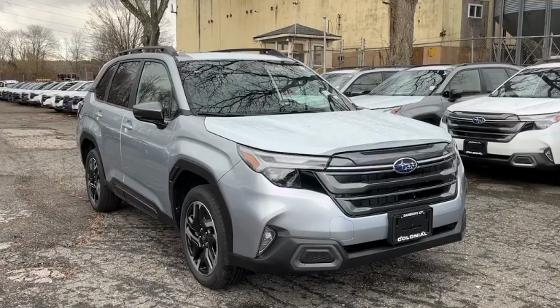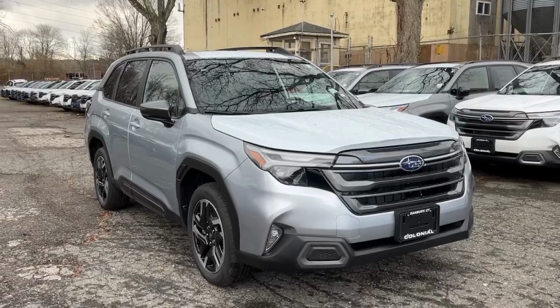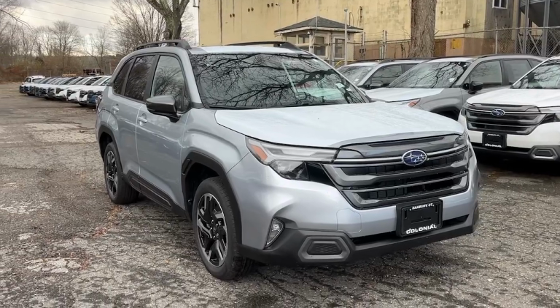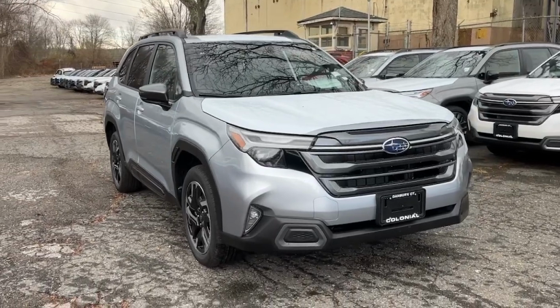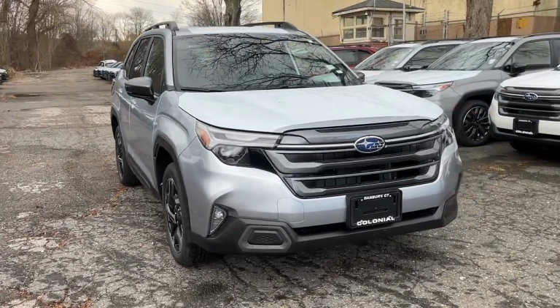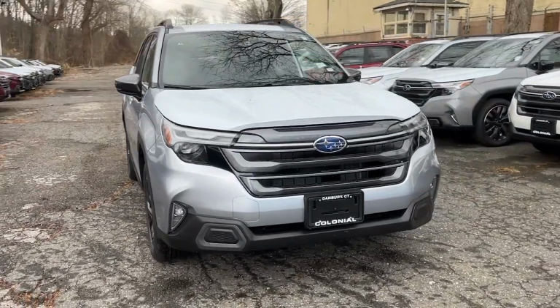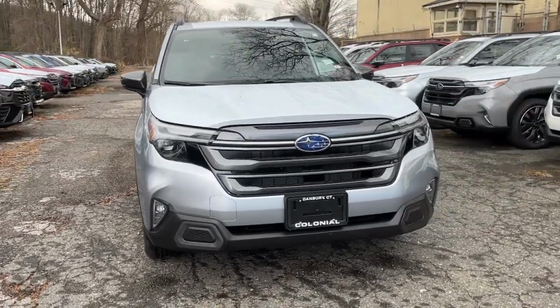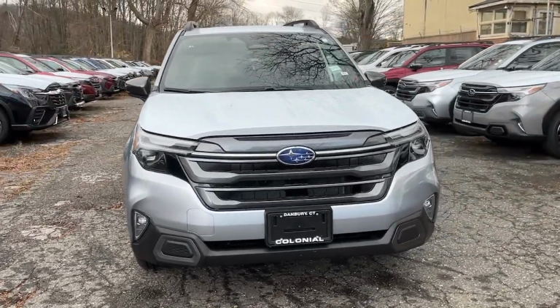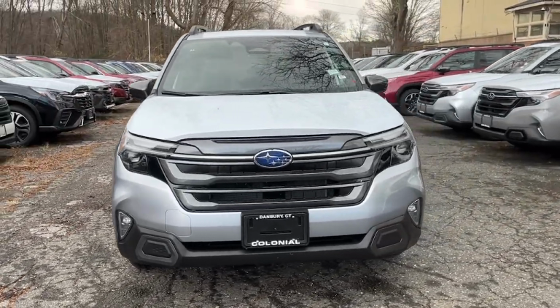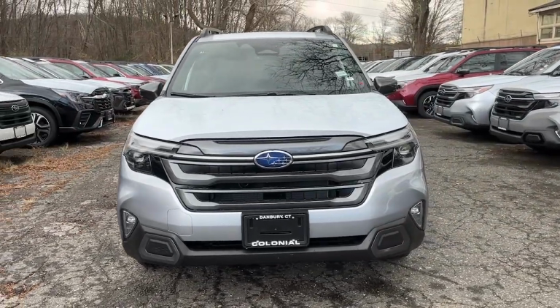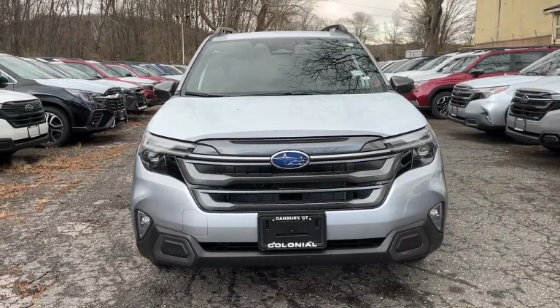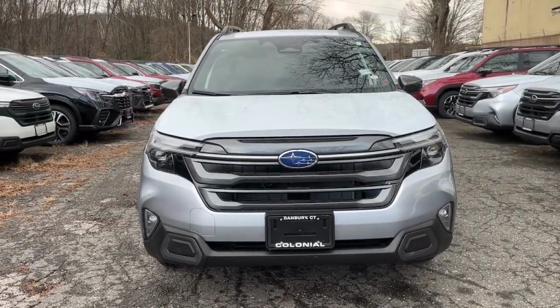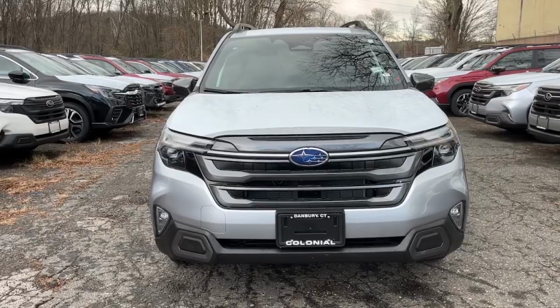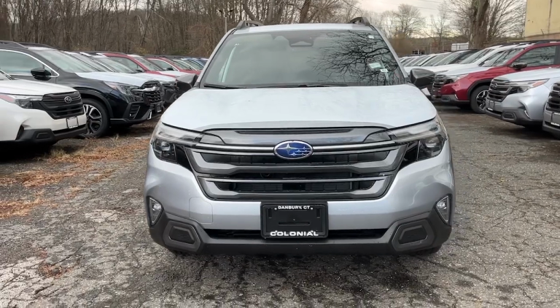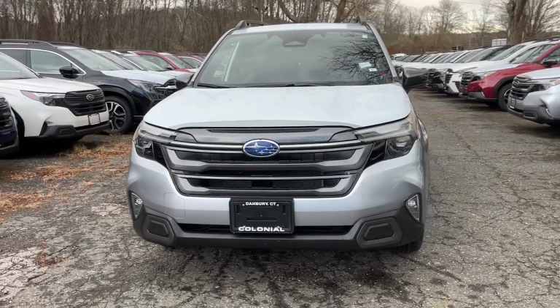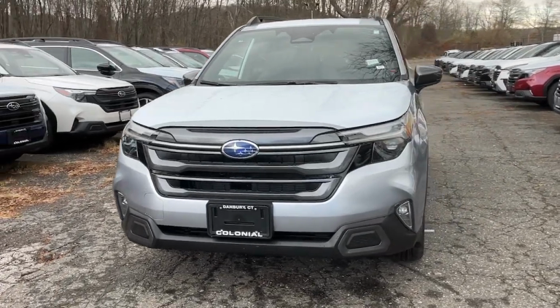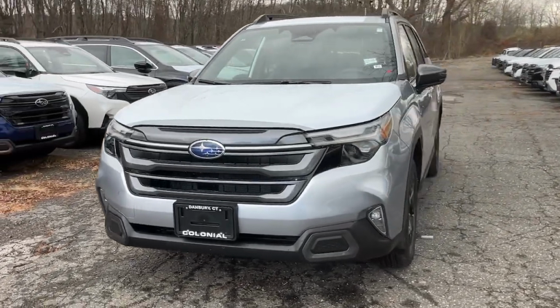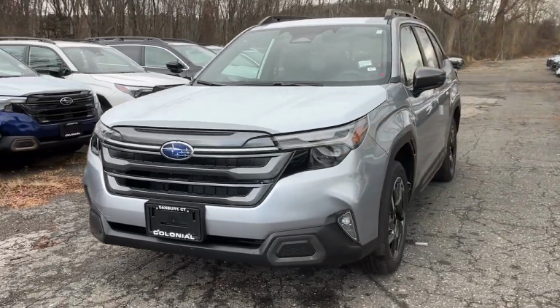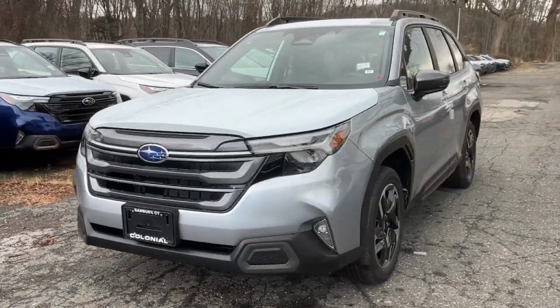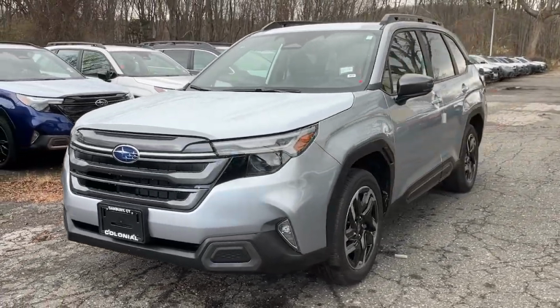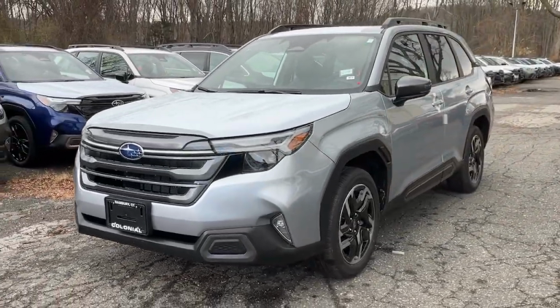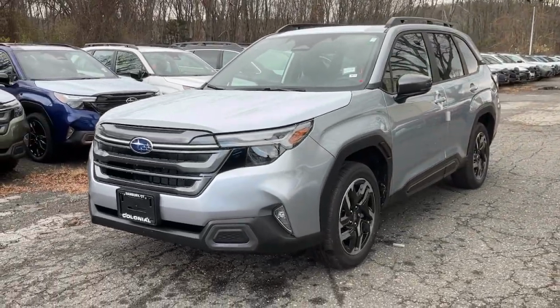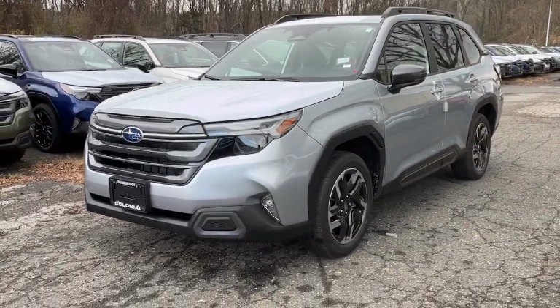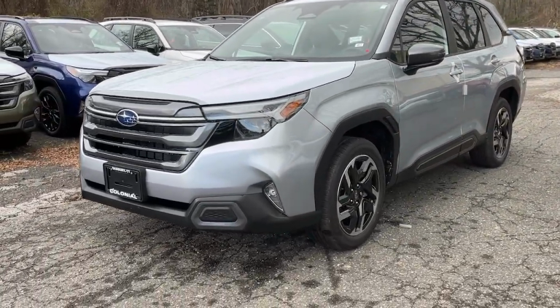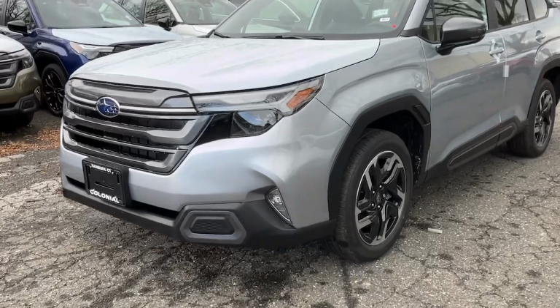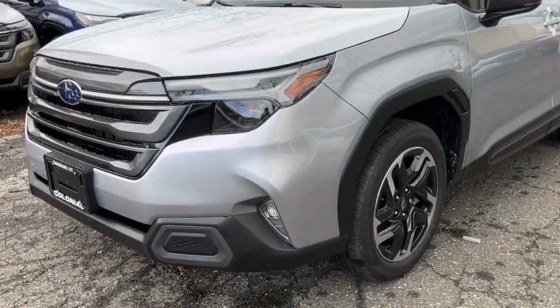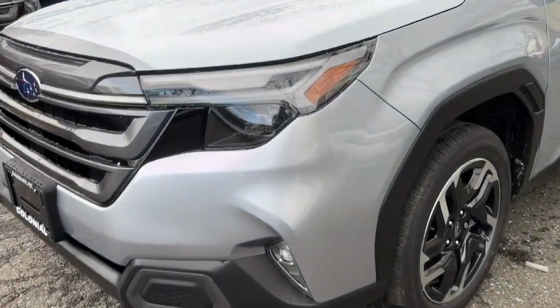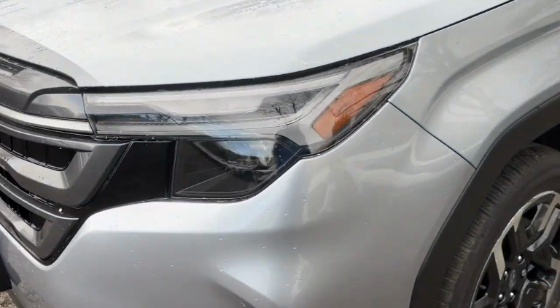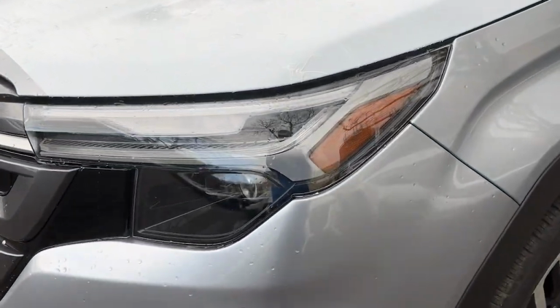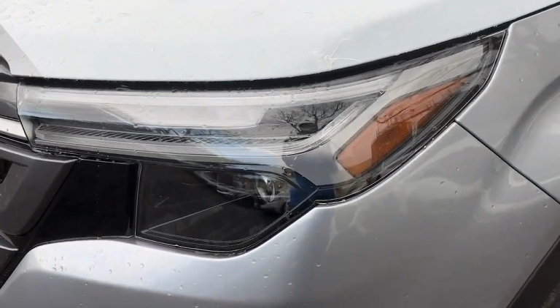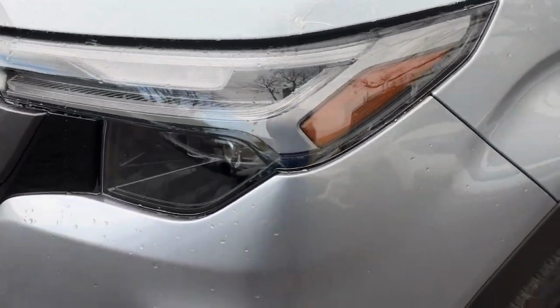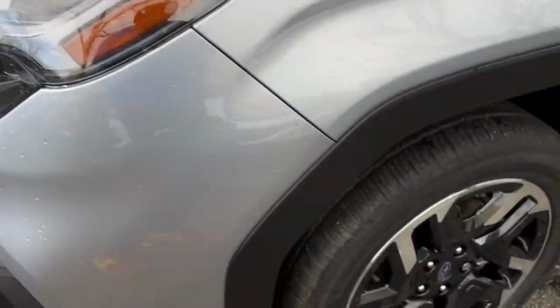You just found the 2025 Subaru Forester. Relax and enjoy the ride in this comfortable, capable Forester. Its advanced safety tech, infotainment, and all-weather capability make it as sensible as it is pleasant to drive.